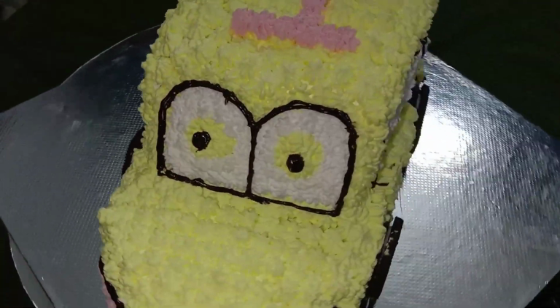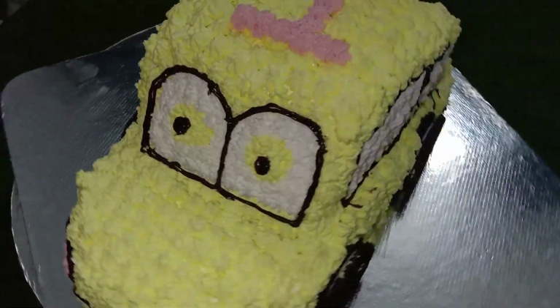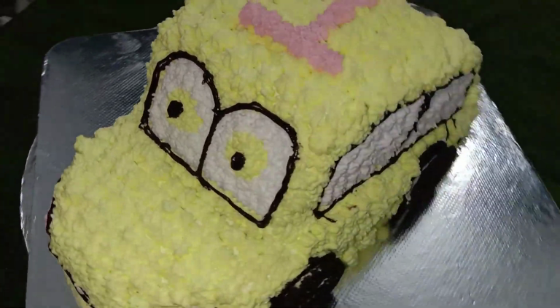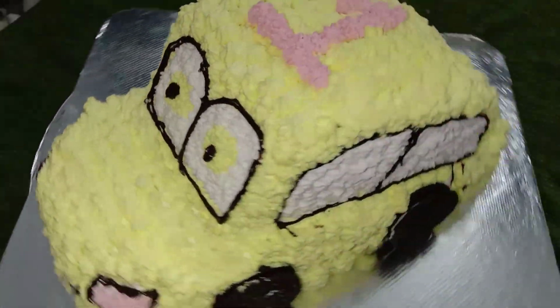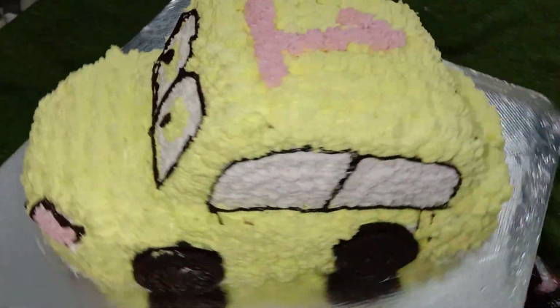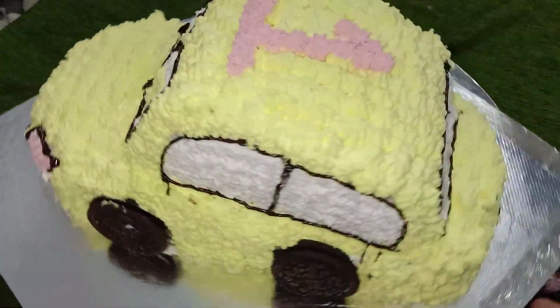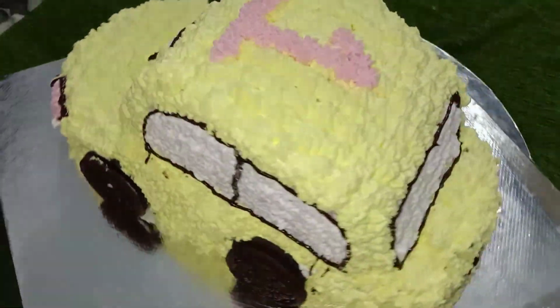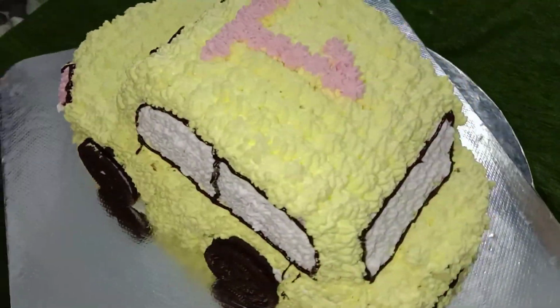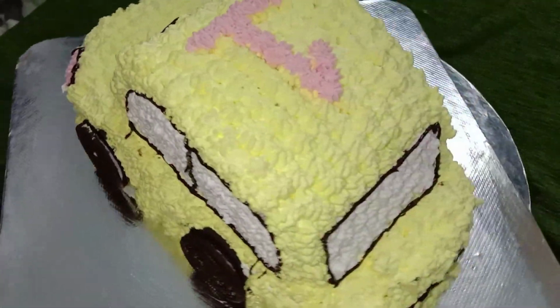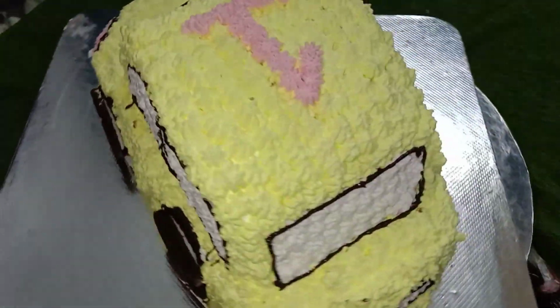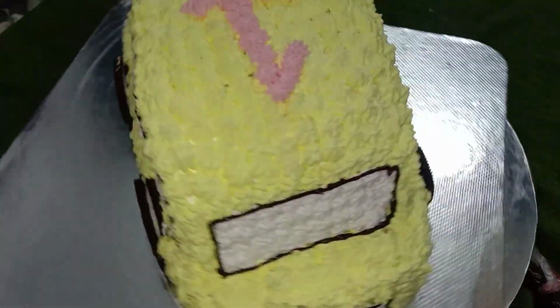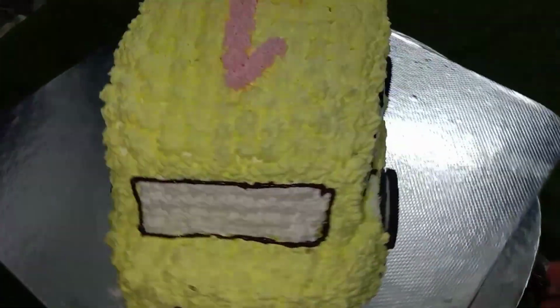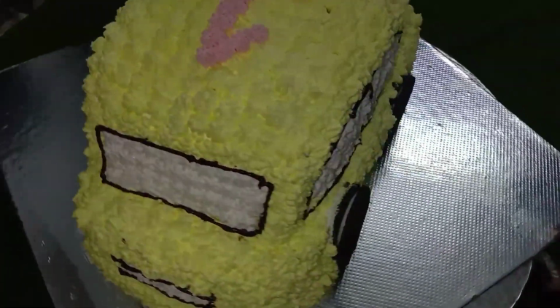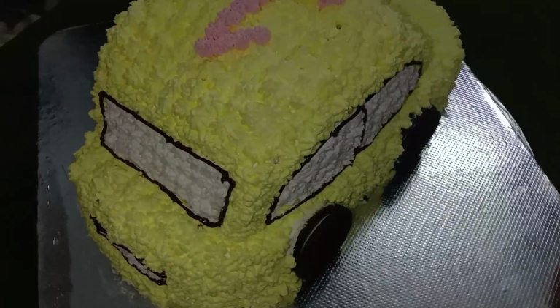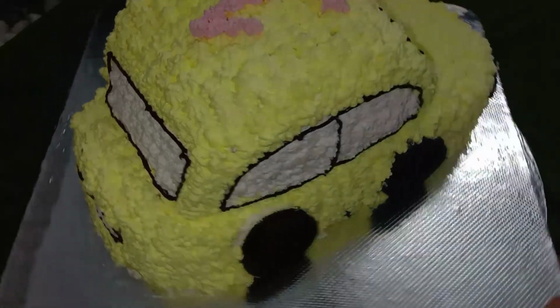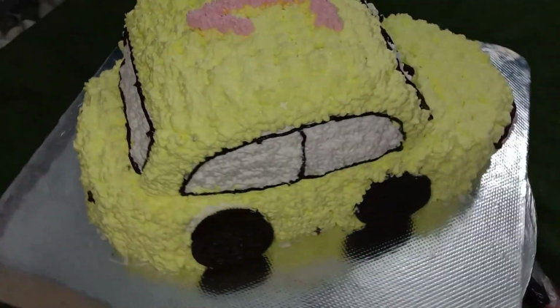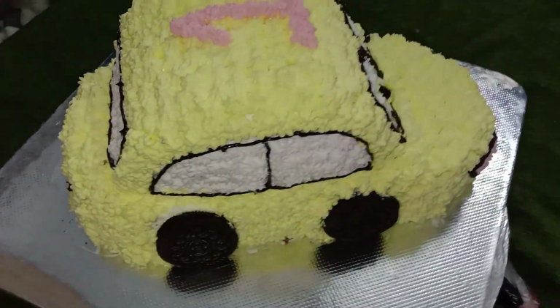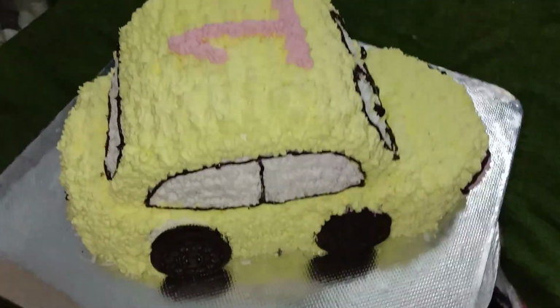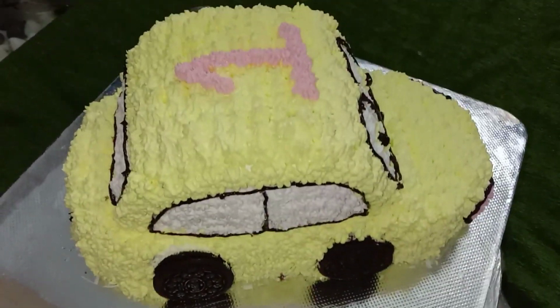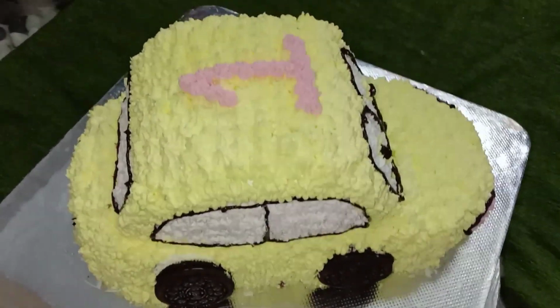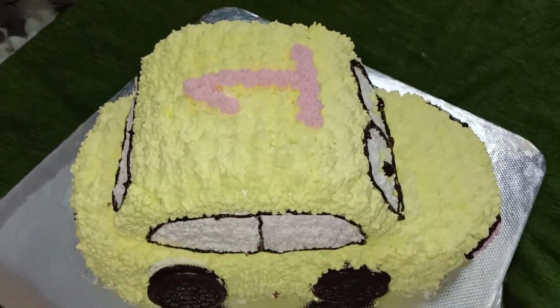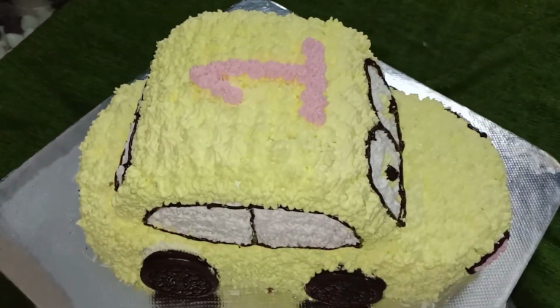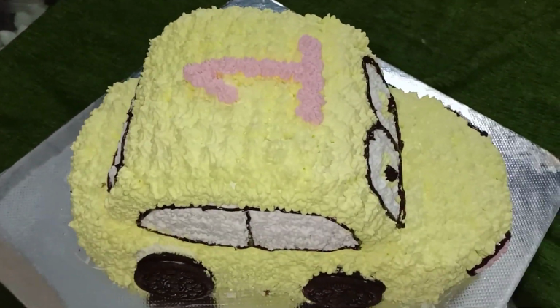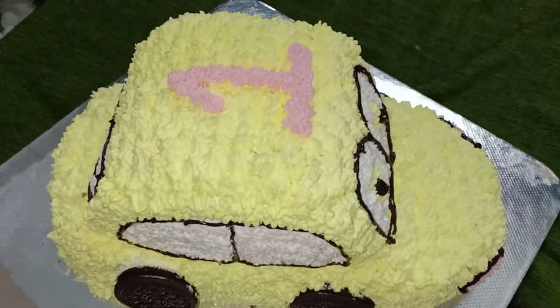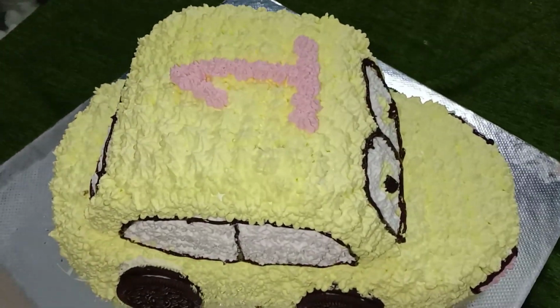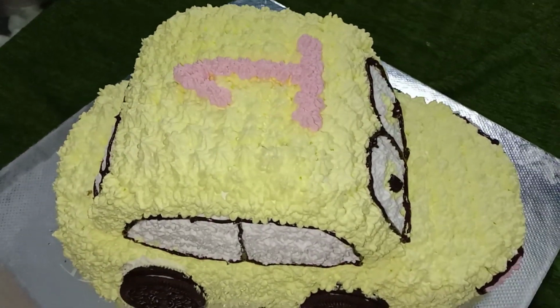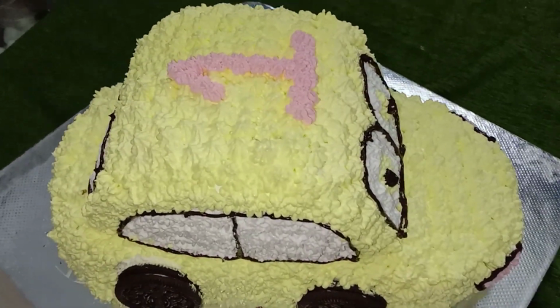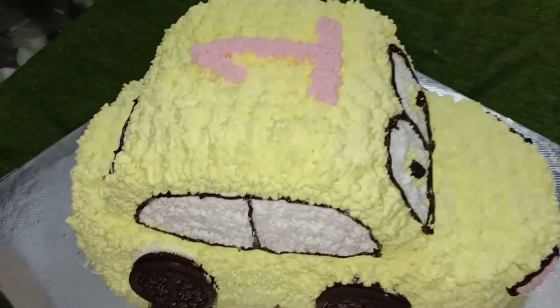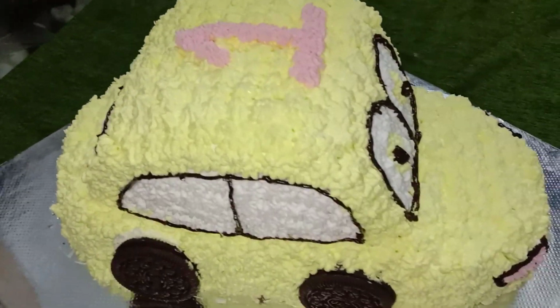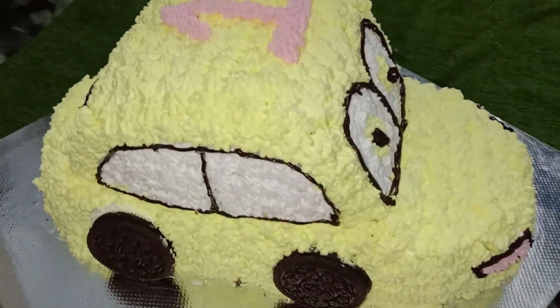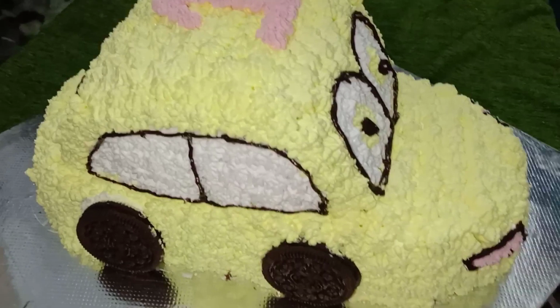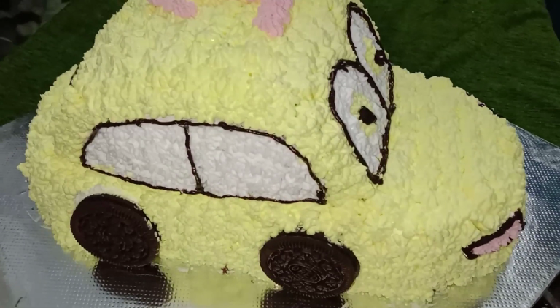If you want to try the cake, you can try it. If you want to share this video, please like, comment, and subscribe. Thanks for watching.